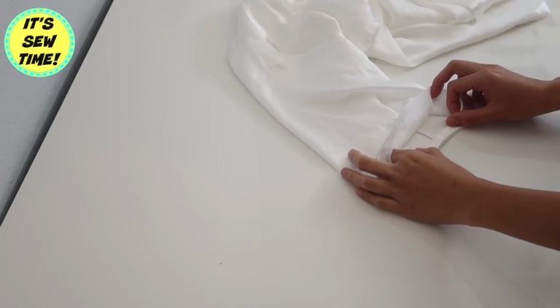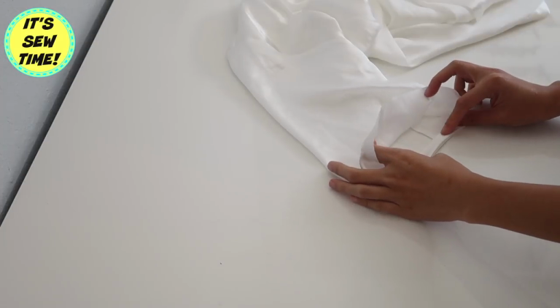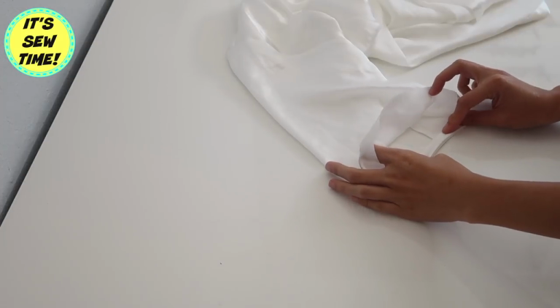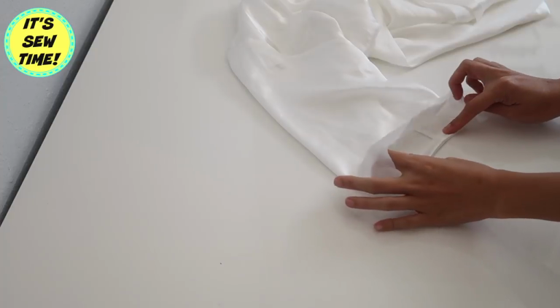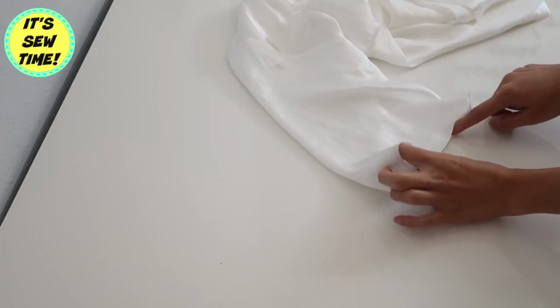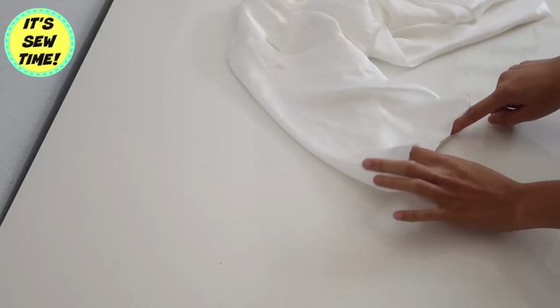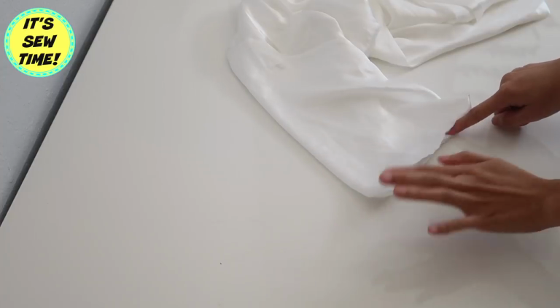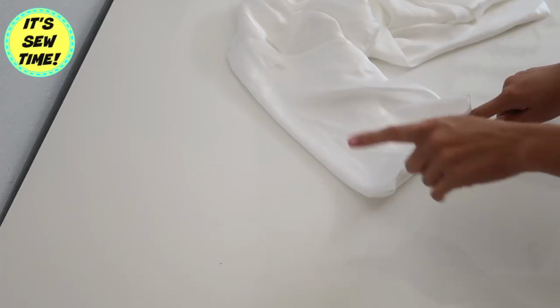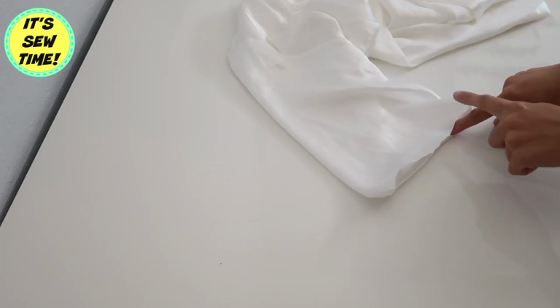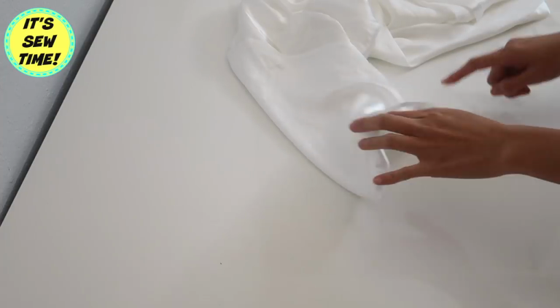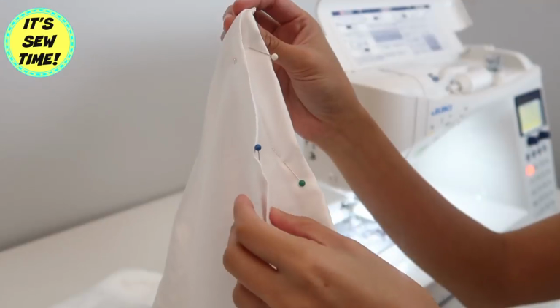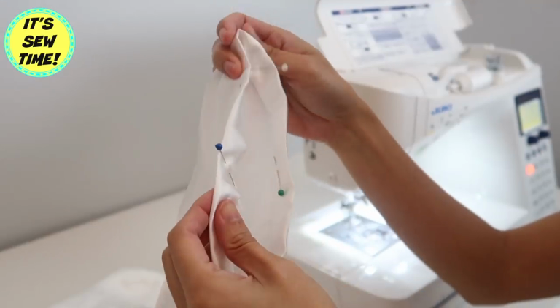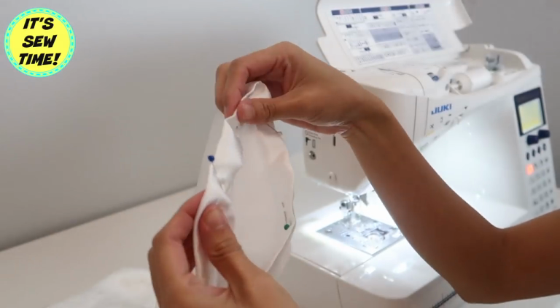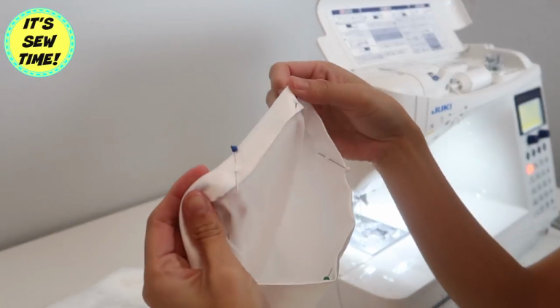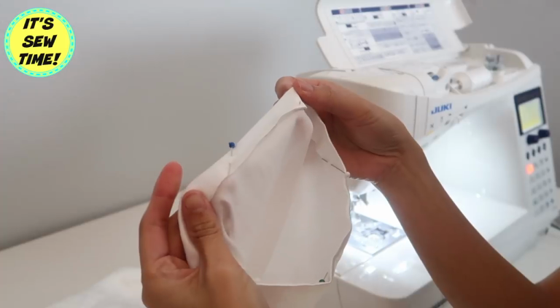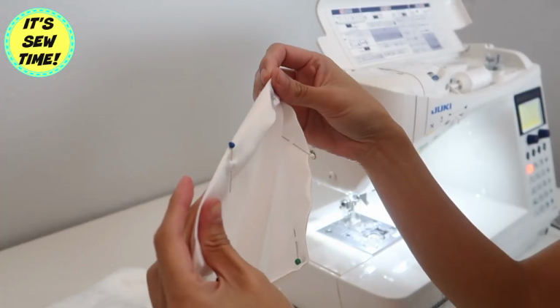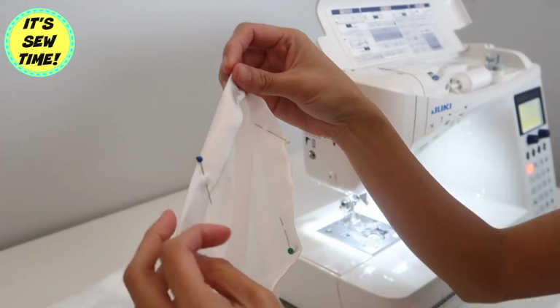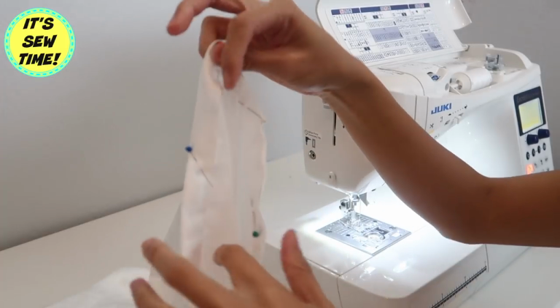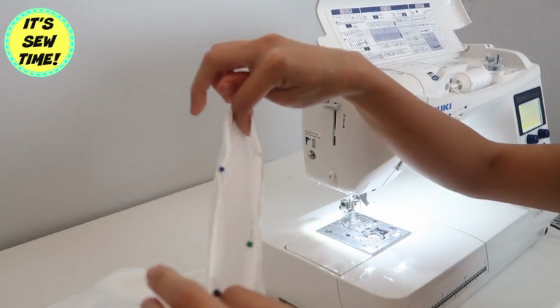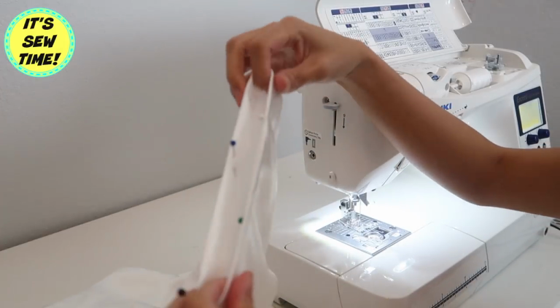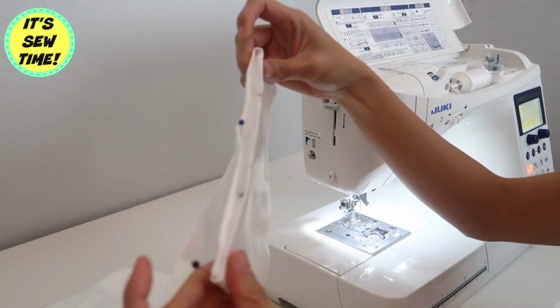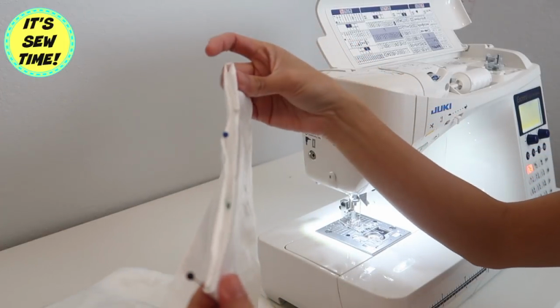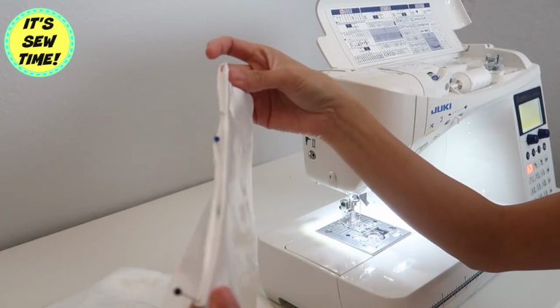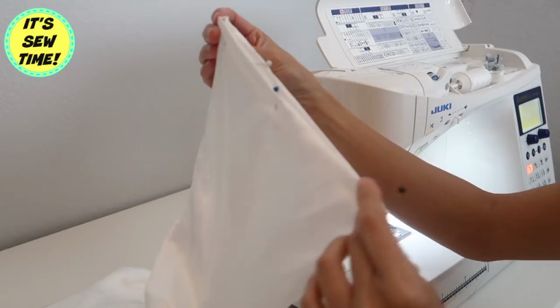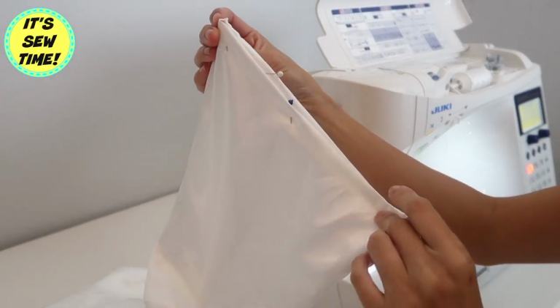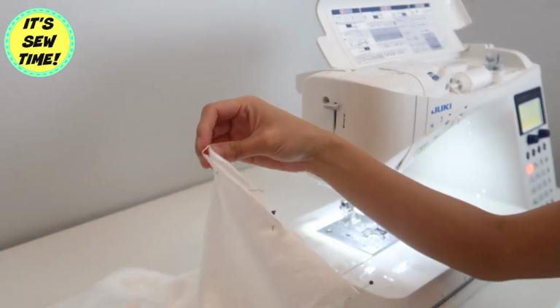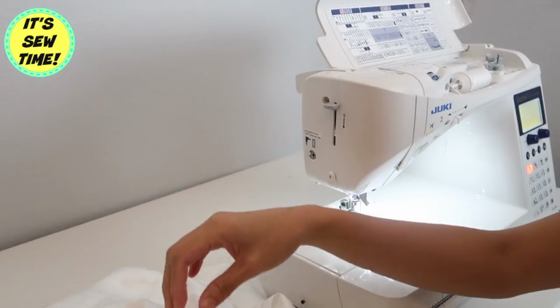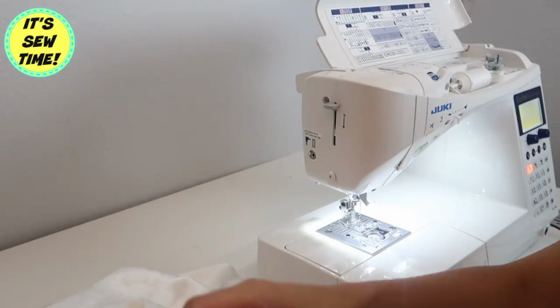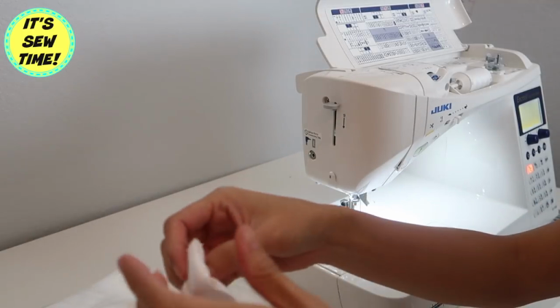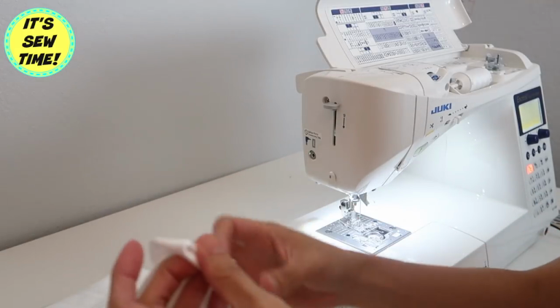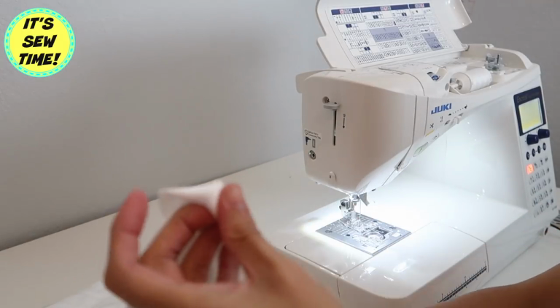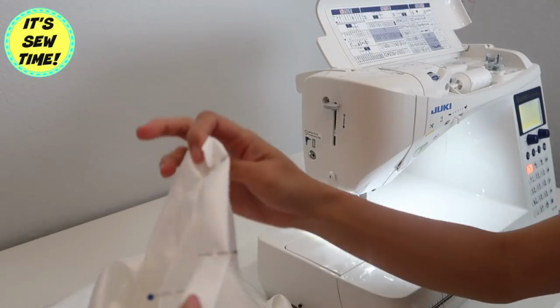I'm going to double fold it just like this and I'm also going to press it, because working with this type of fabric is very tricky — it is so soft and silky. If you press it first, it's going to be a lot easier to hem it.